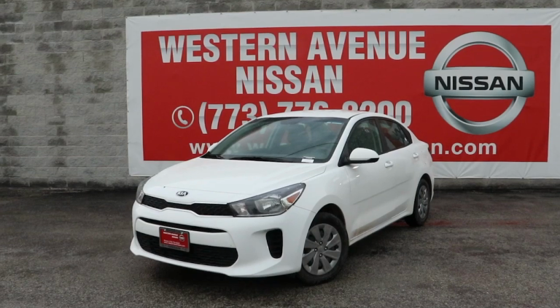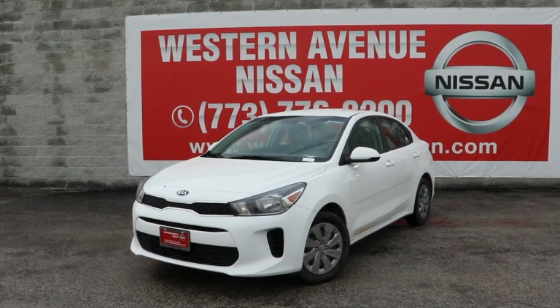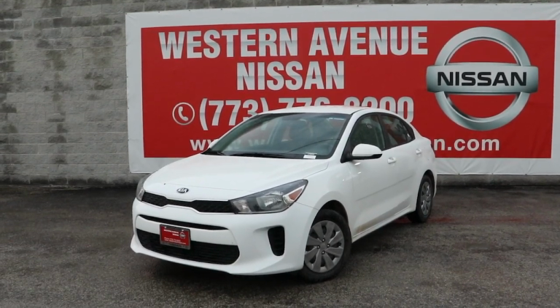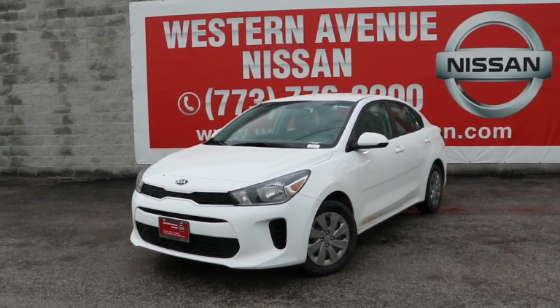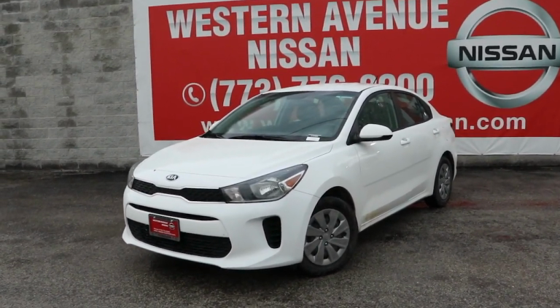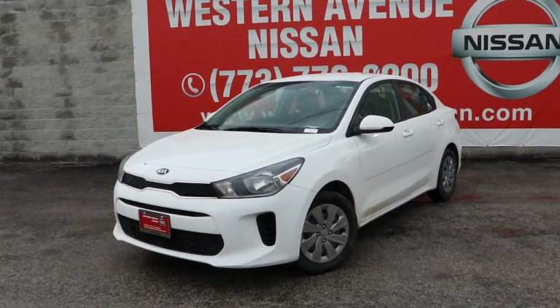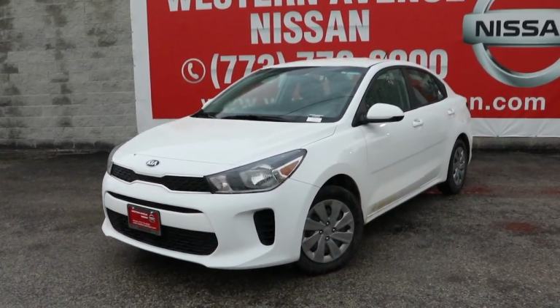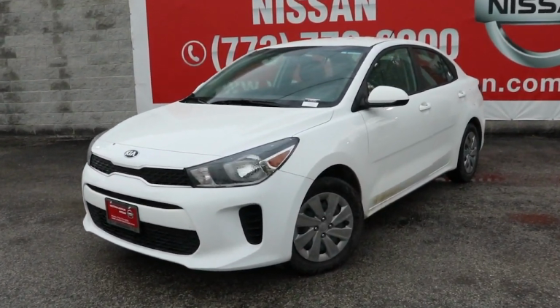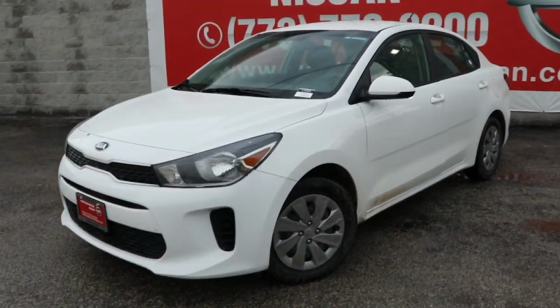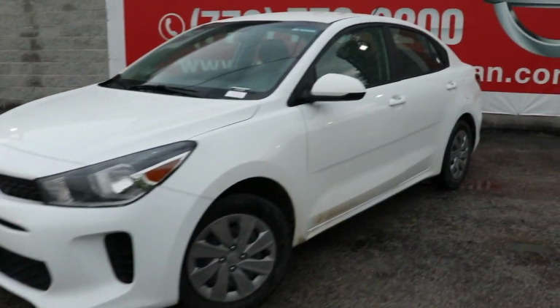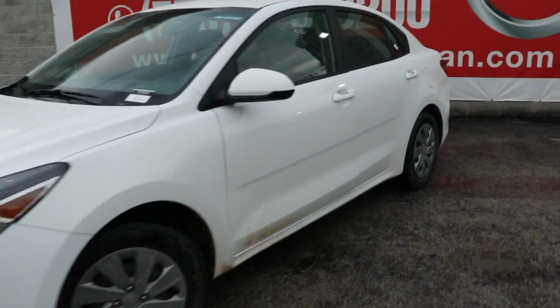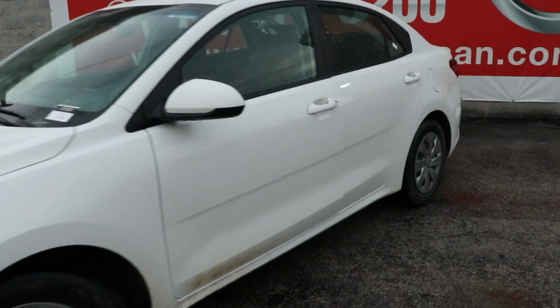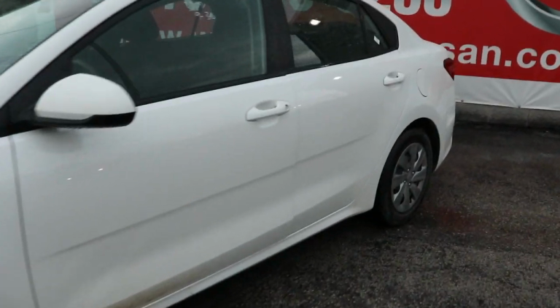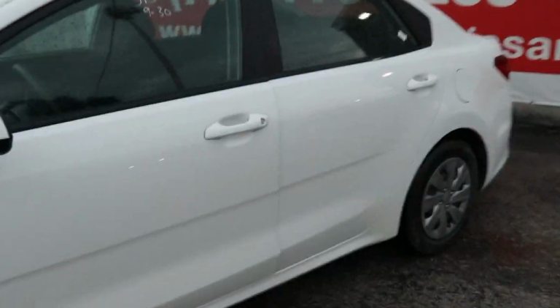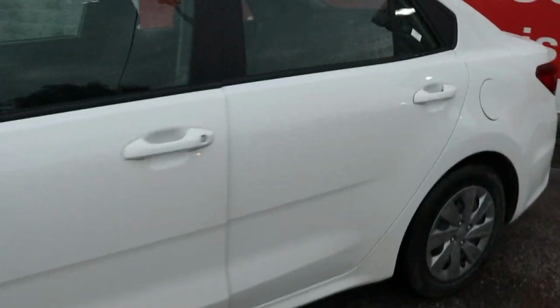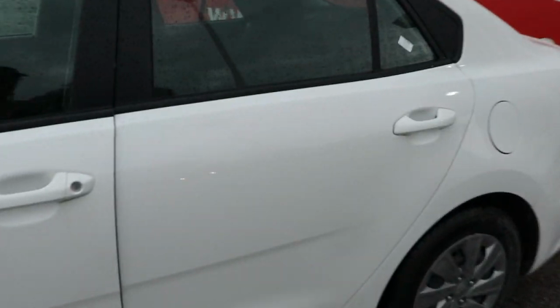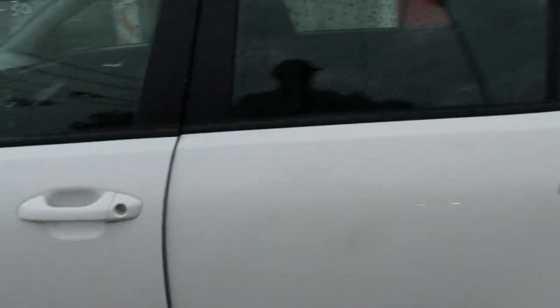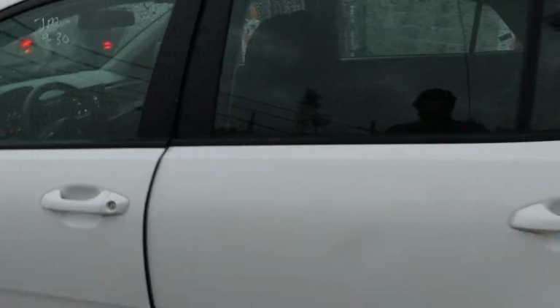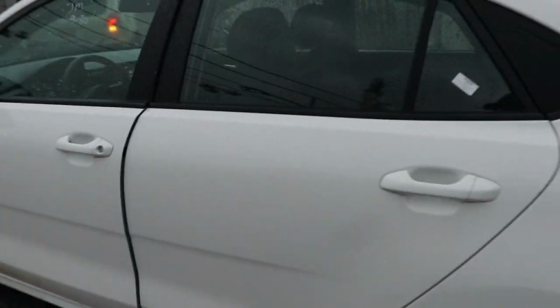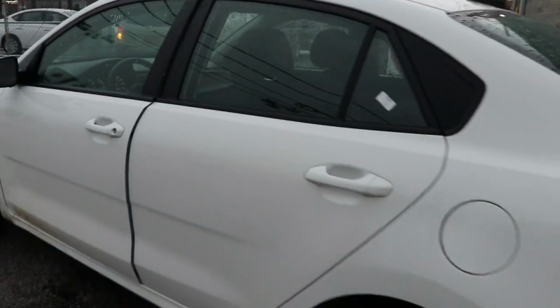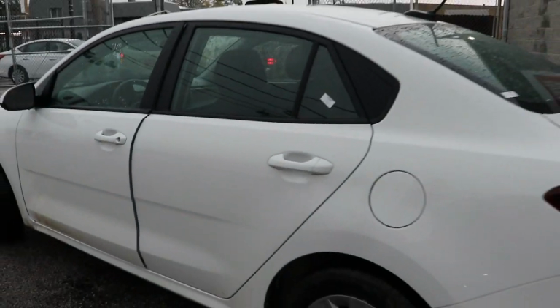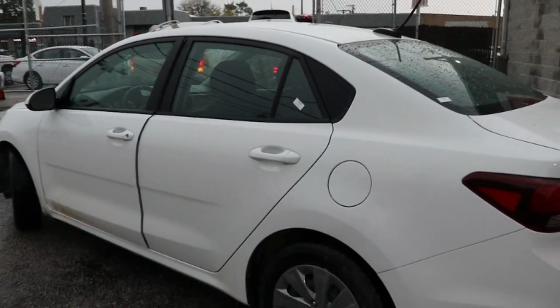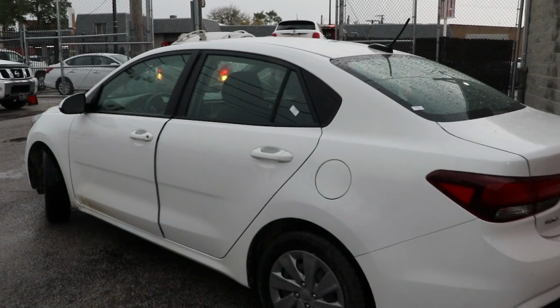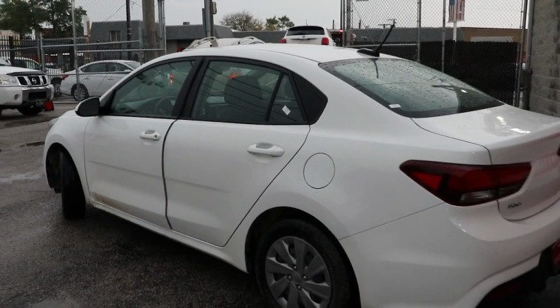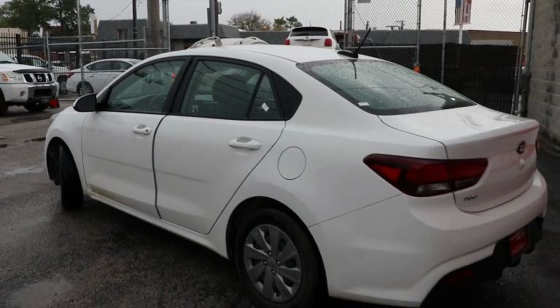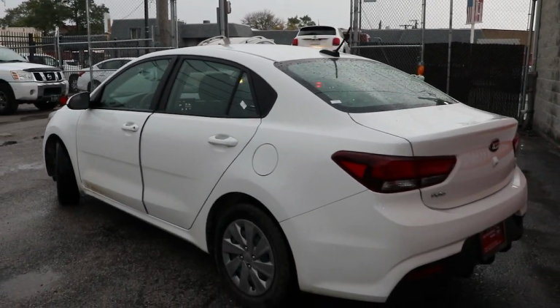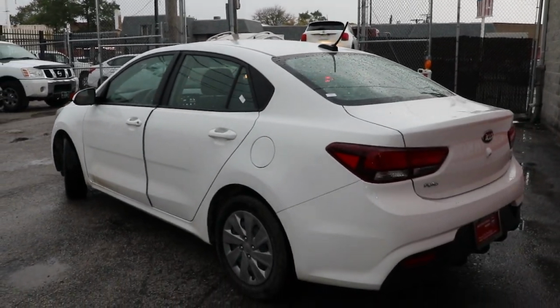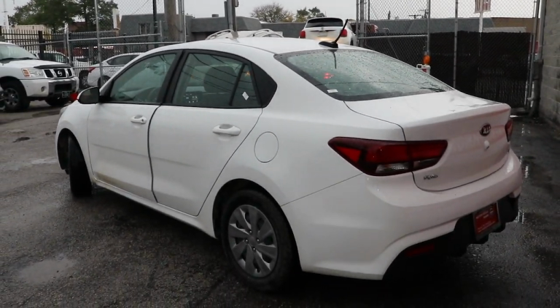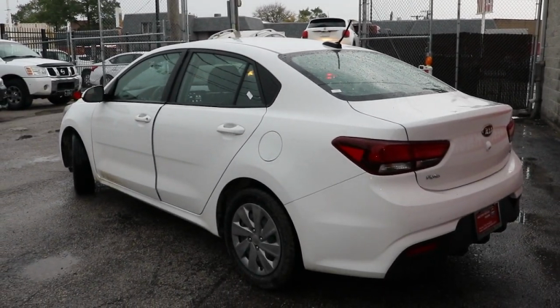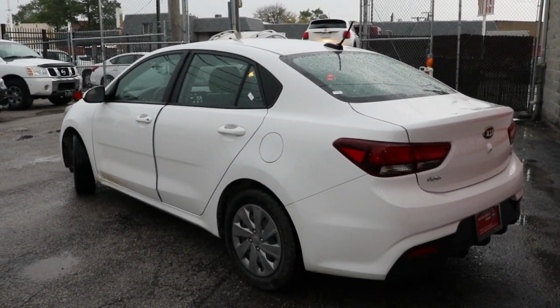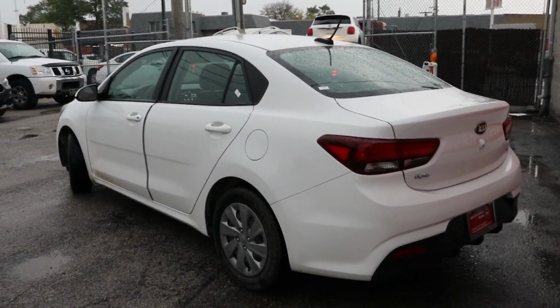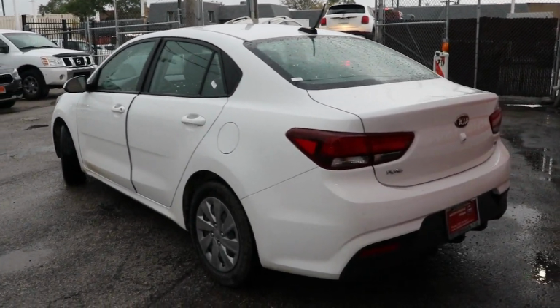You will be amazed by this 2019 Kia Rio. This vehicle is an outstanding buy with fewer than 50,000 miles on the odometer. Get the modern features you're looking for at an excellent value in this streamlined Rio.